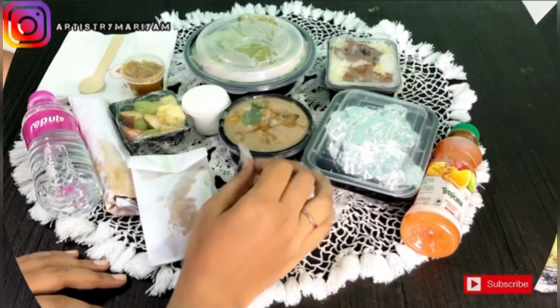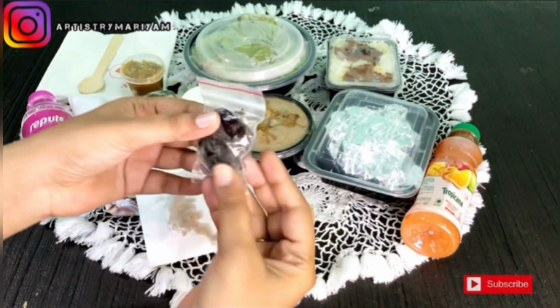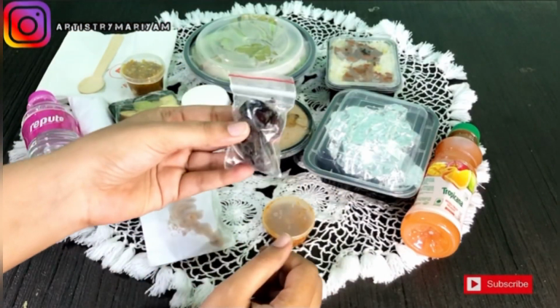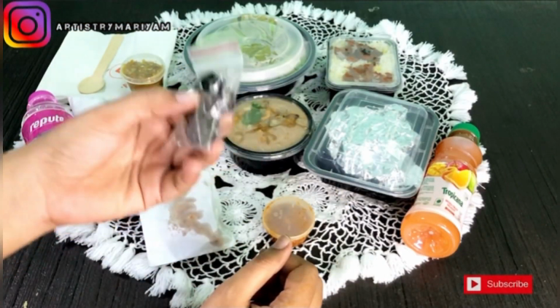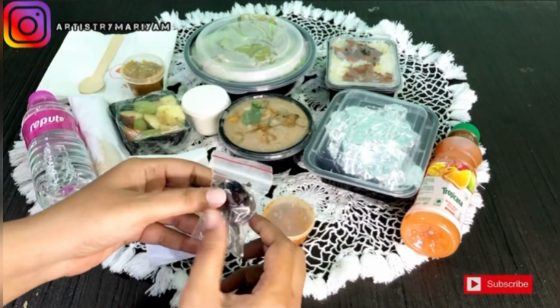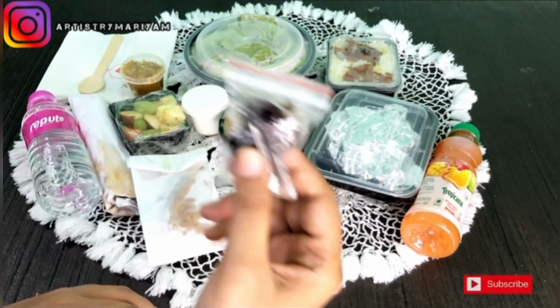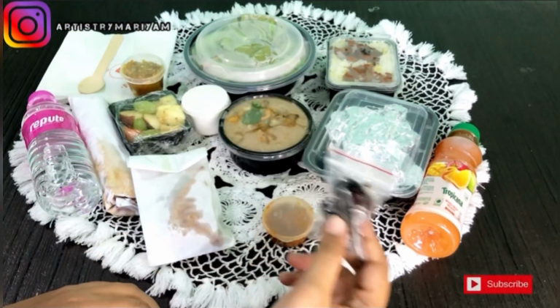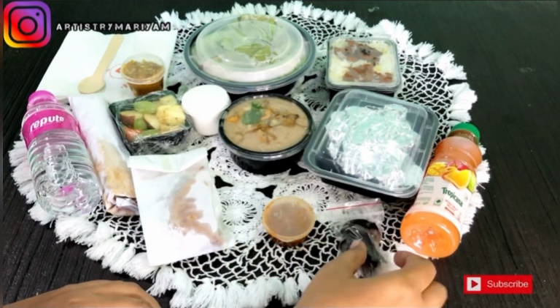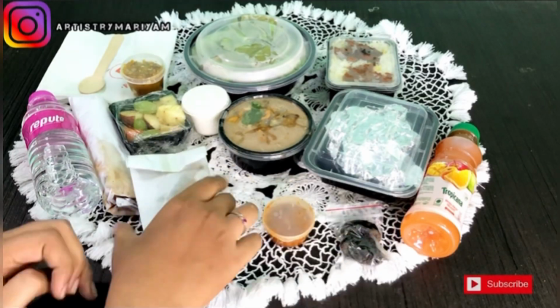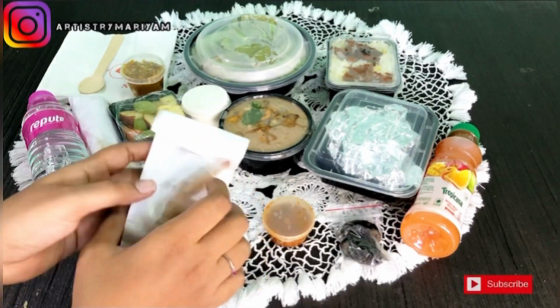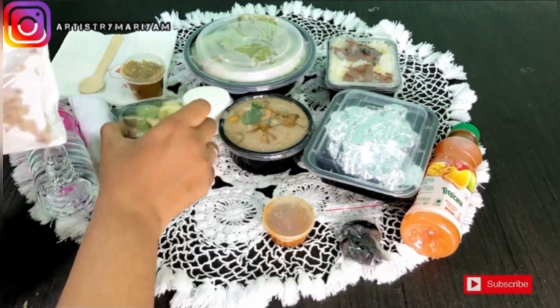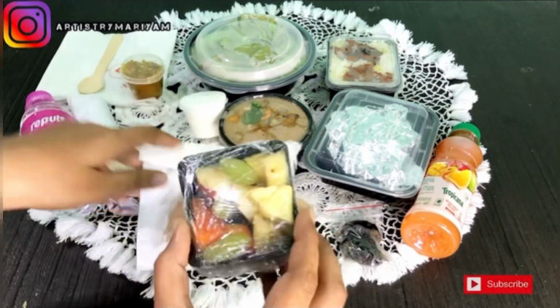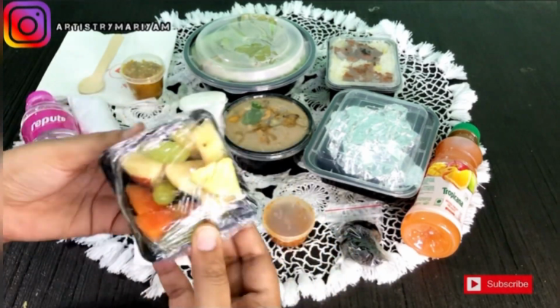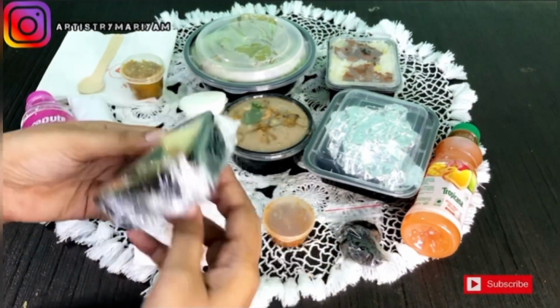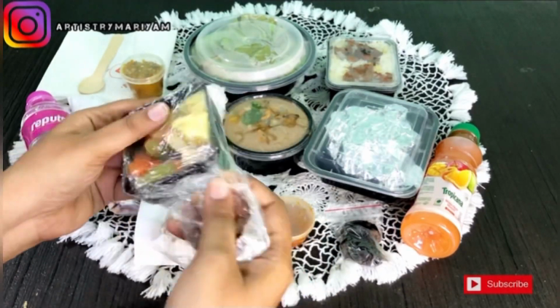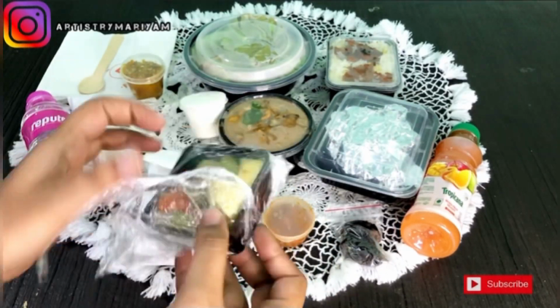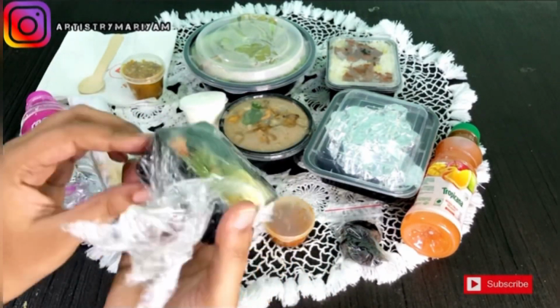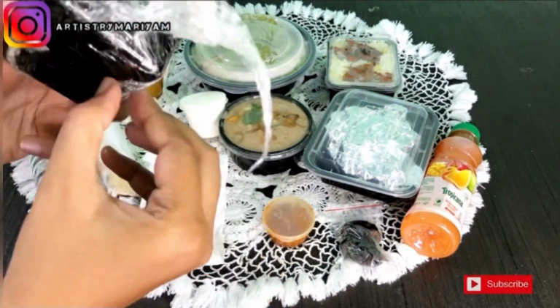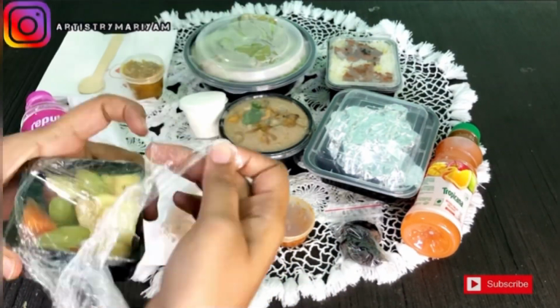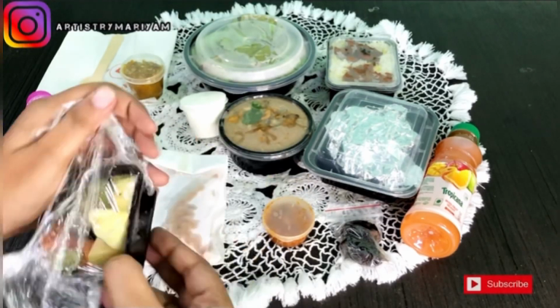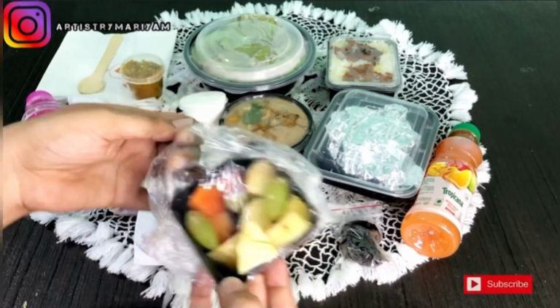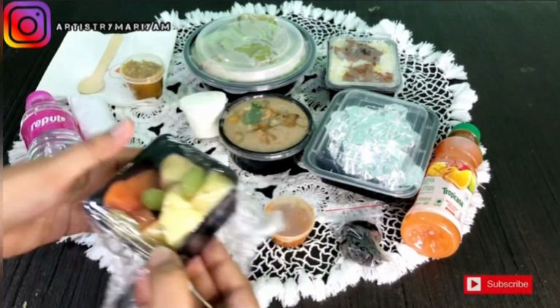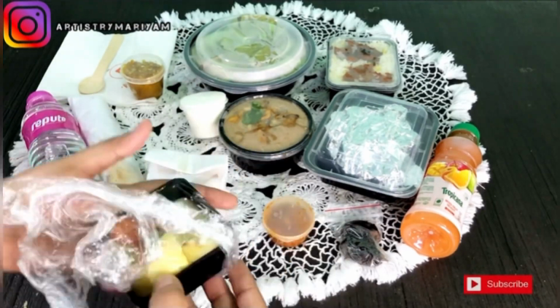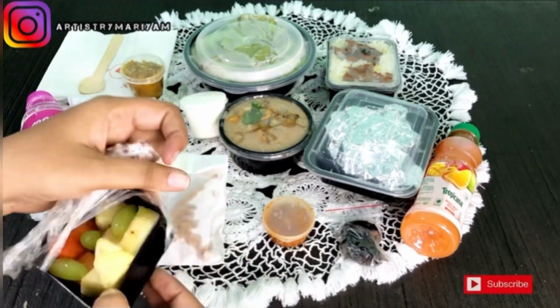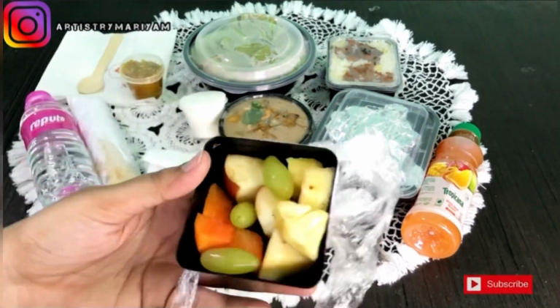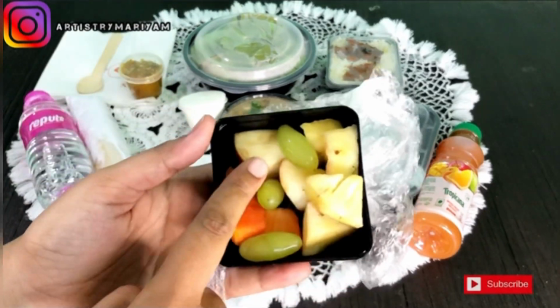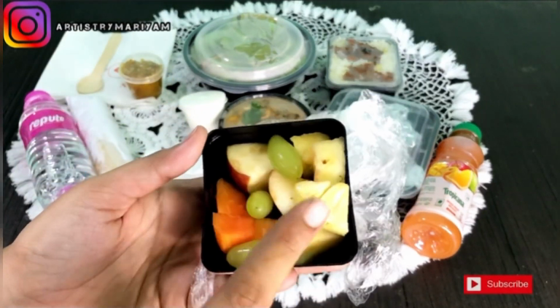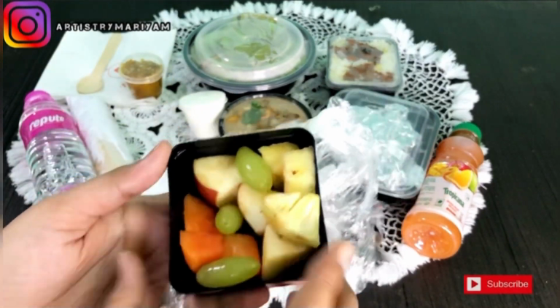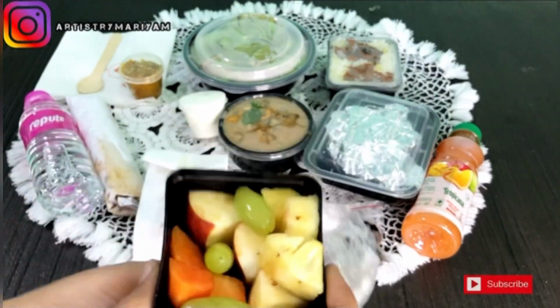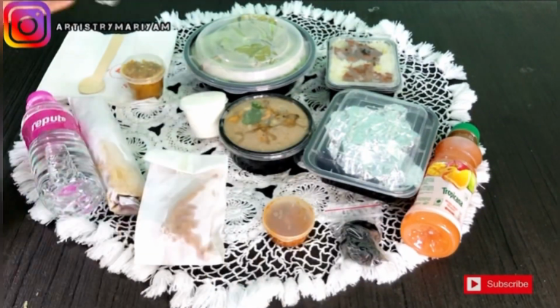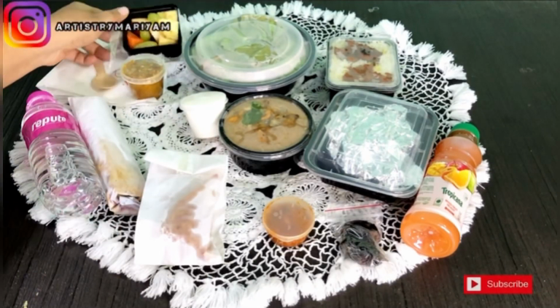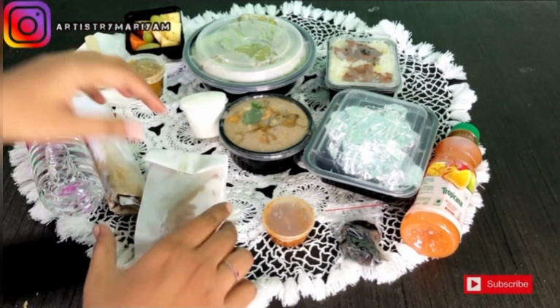Starting from dates, we are going to get dates of good quality — I think Adrua dates or Kimya. For fruits, it was like papaya, pineapple, grapes, etc. That one was okay.